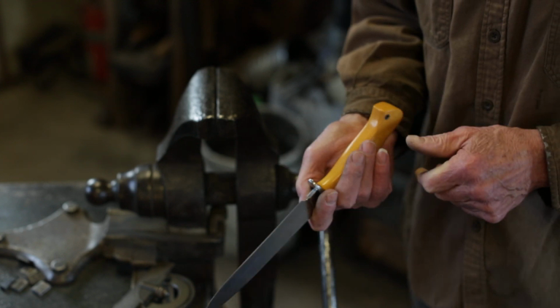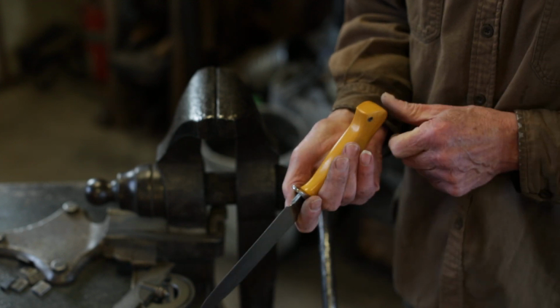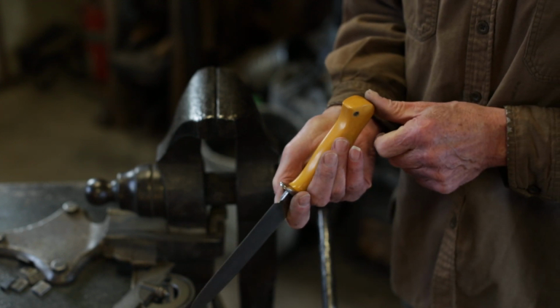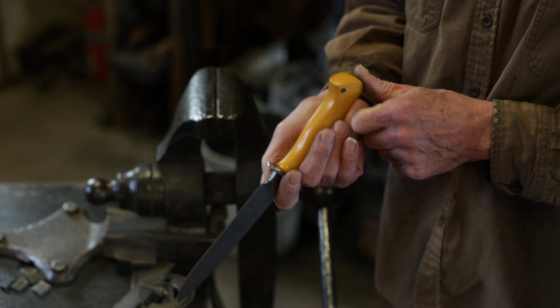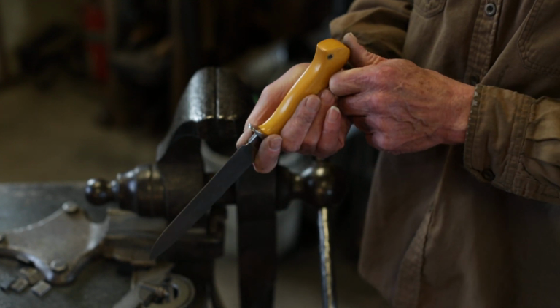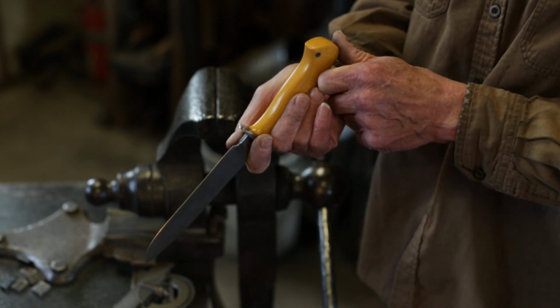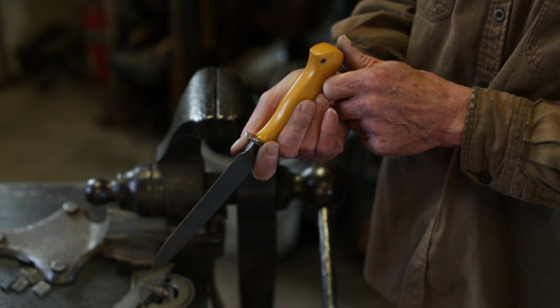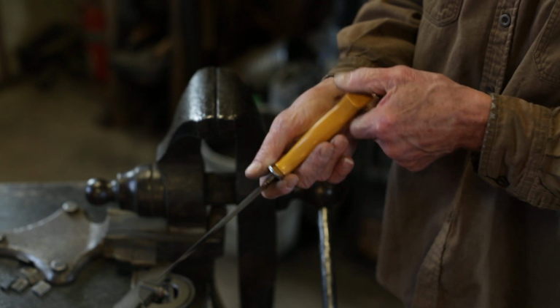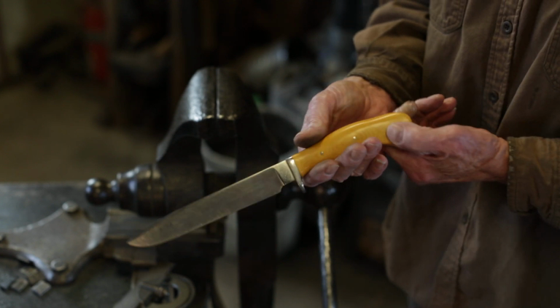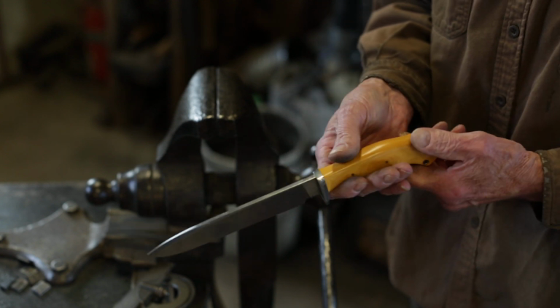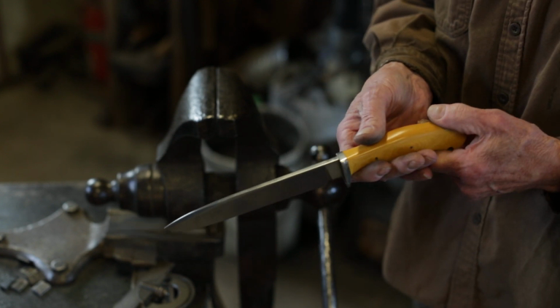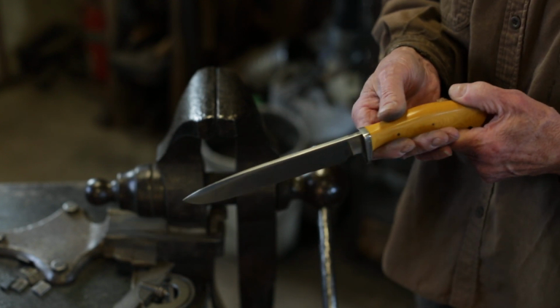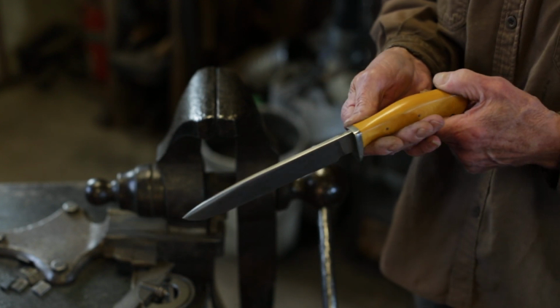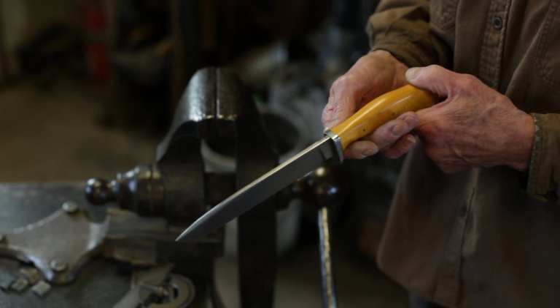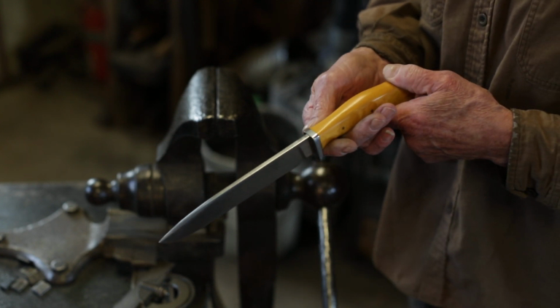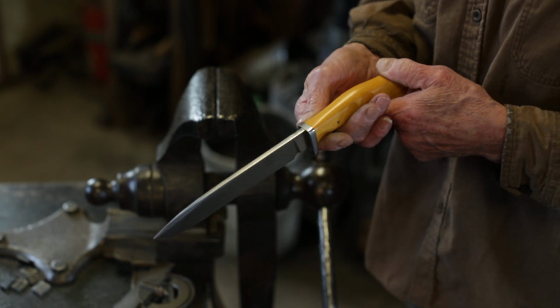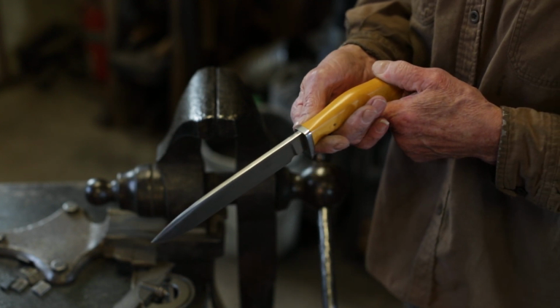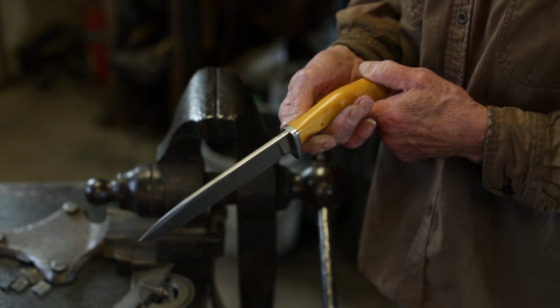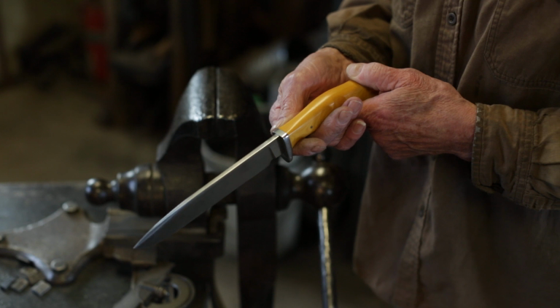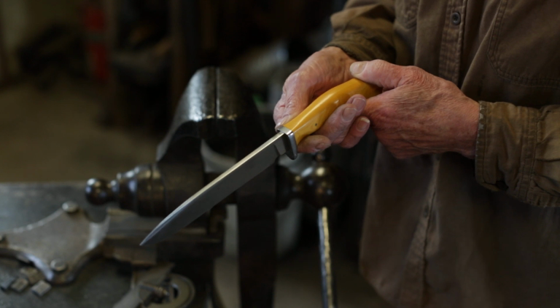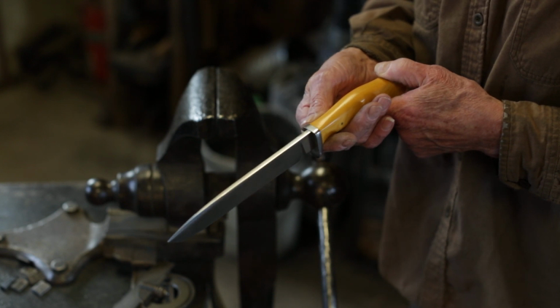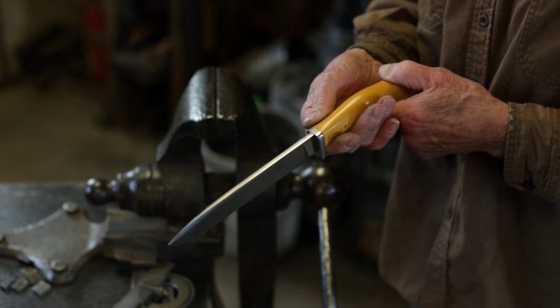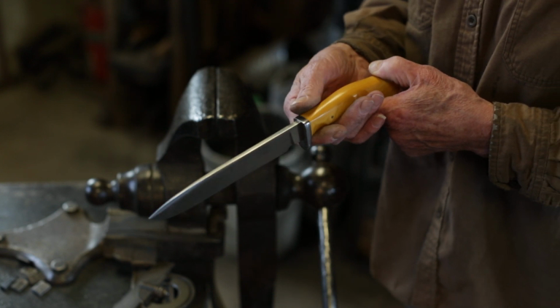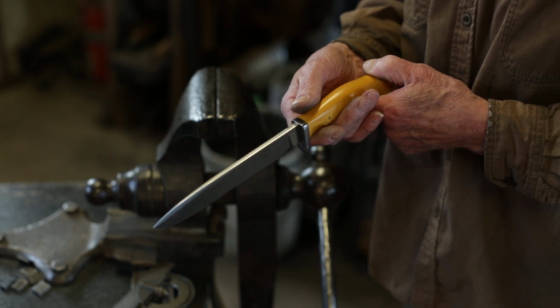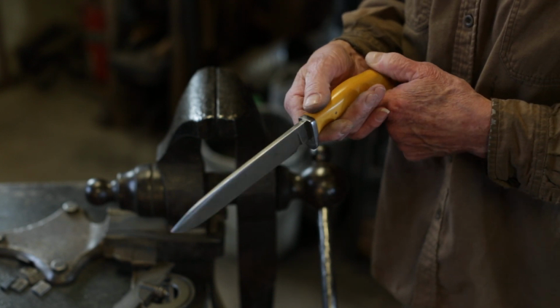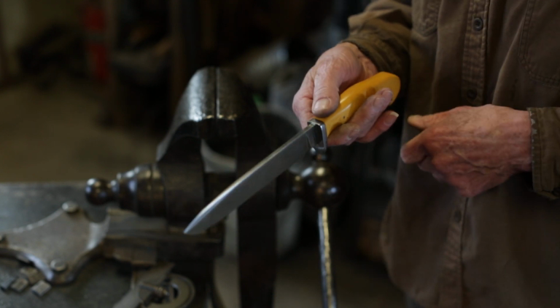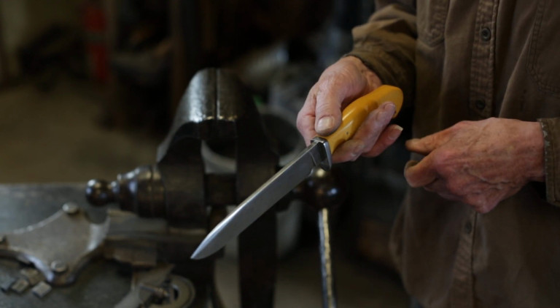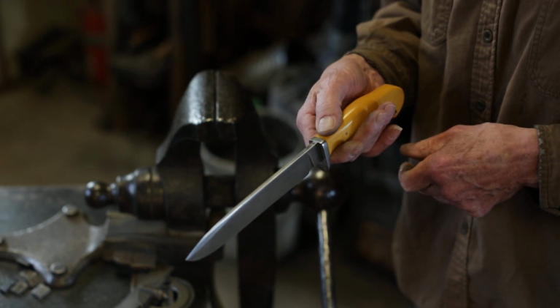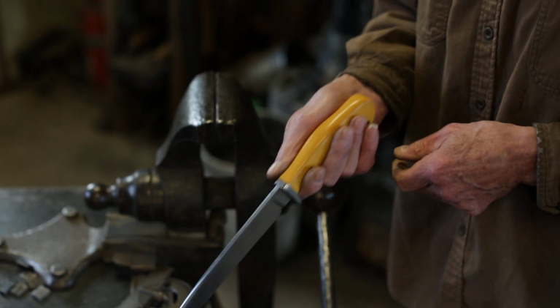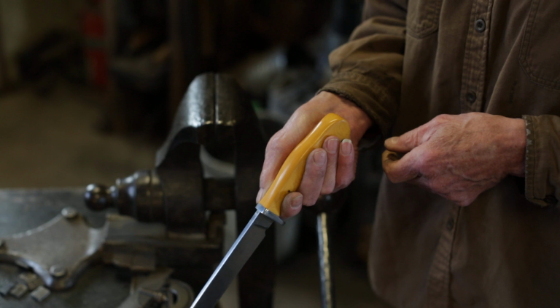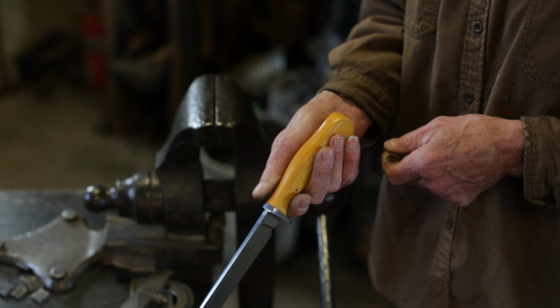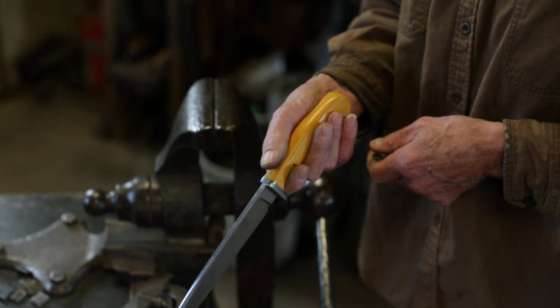So I hope that satisfies the one person out there who said that stainless steel wasn't very tough and that forged stainless couldn't be any tougher. So there we go.